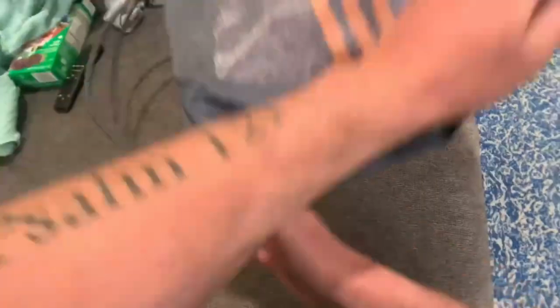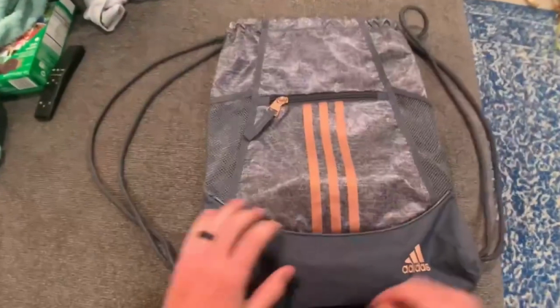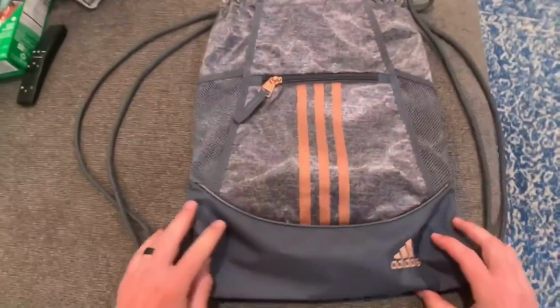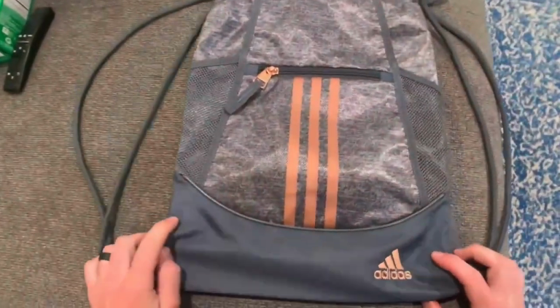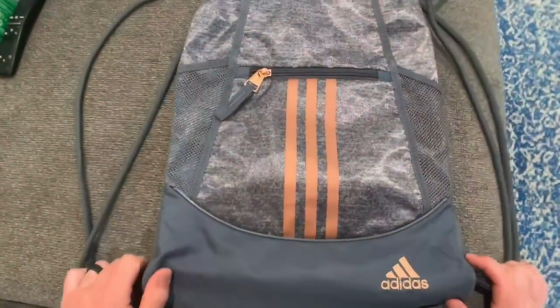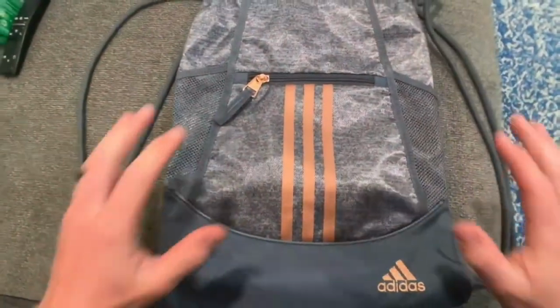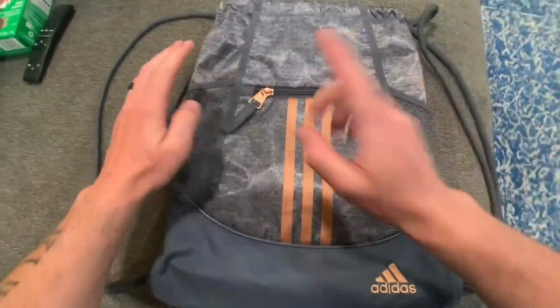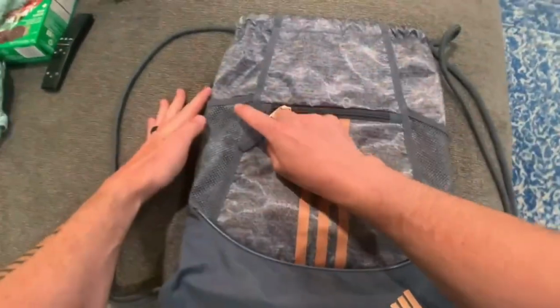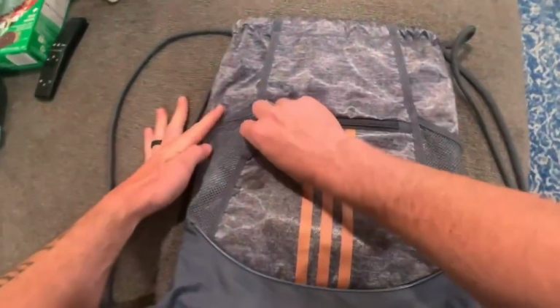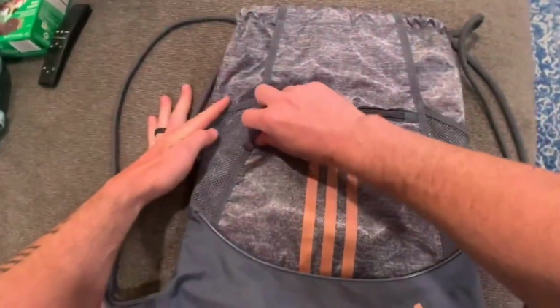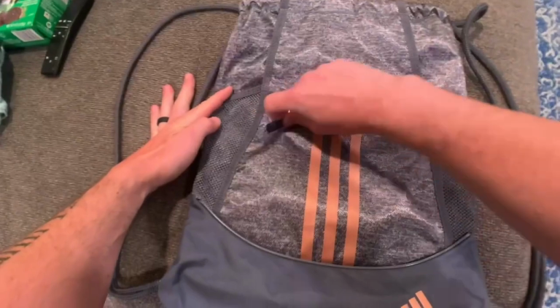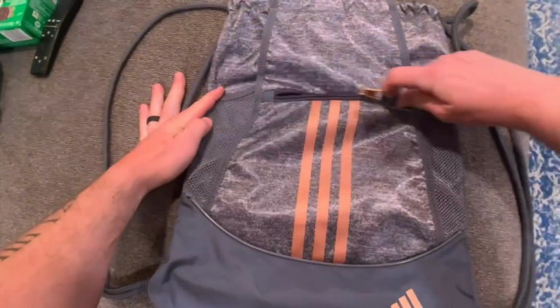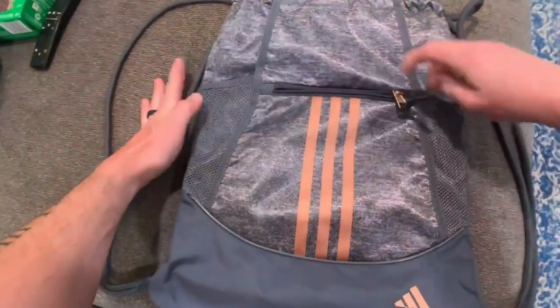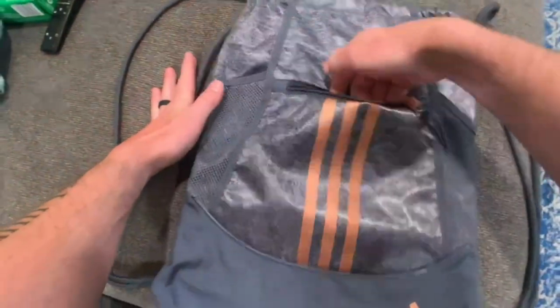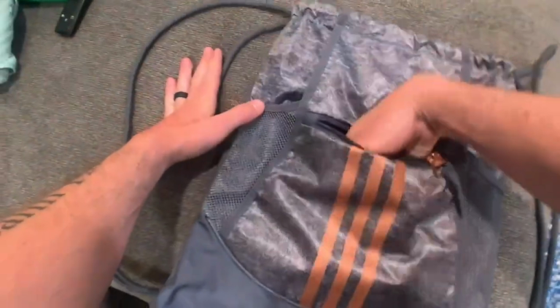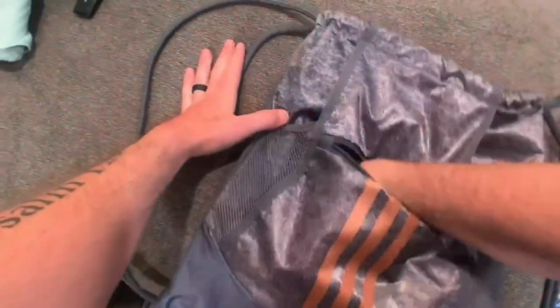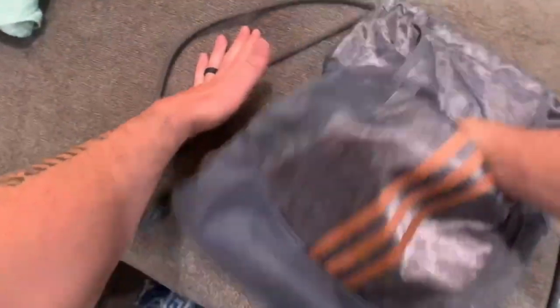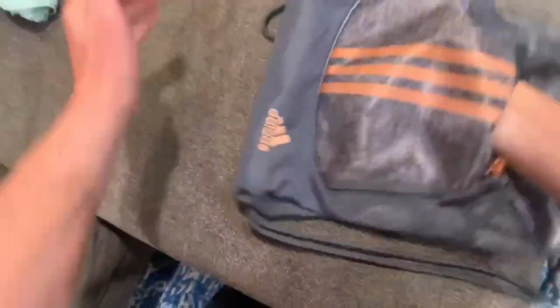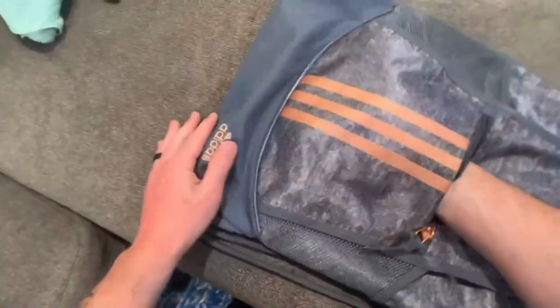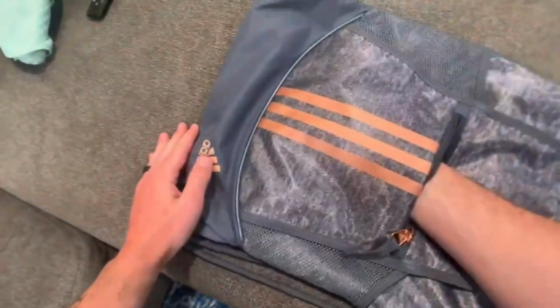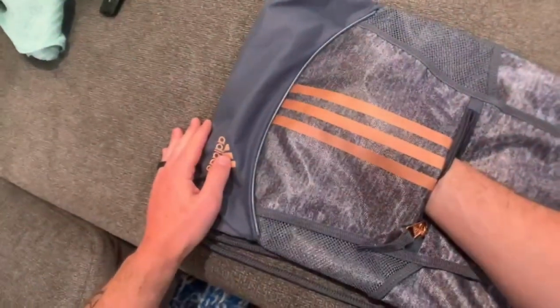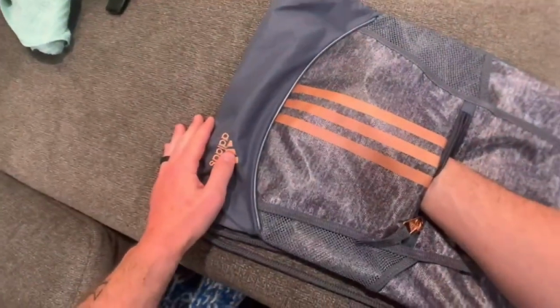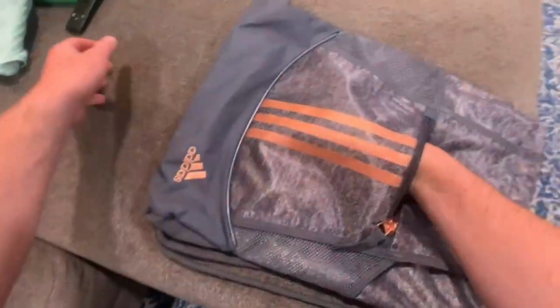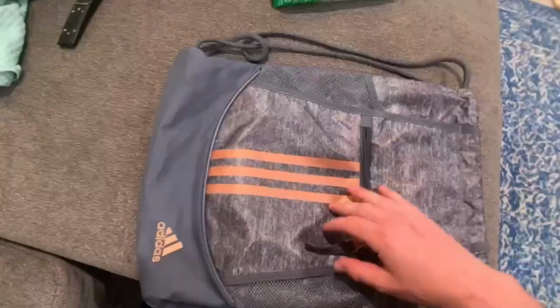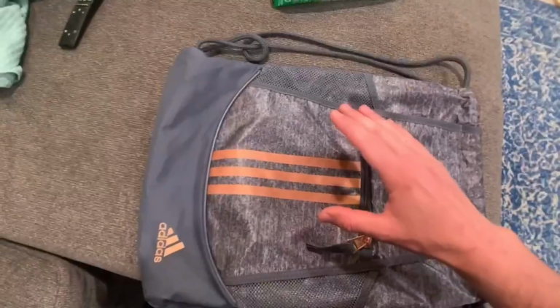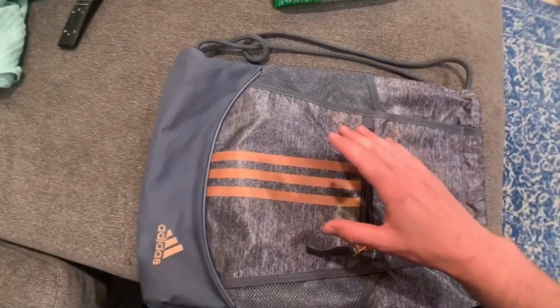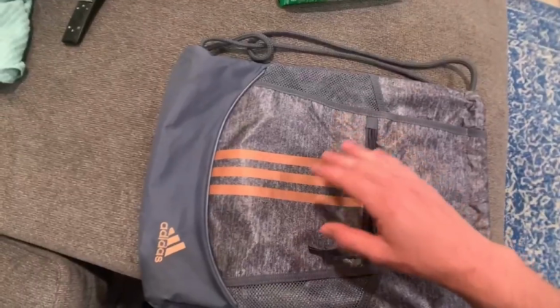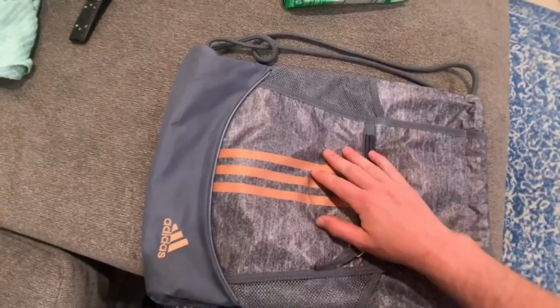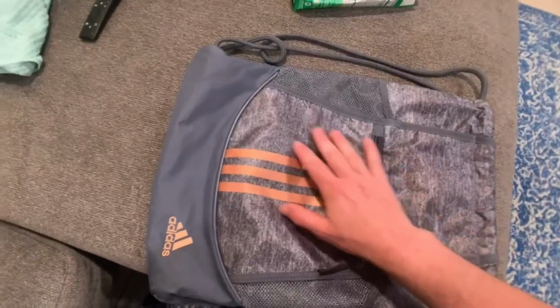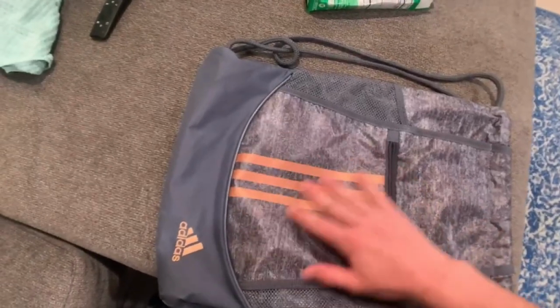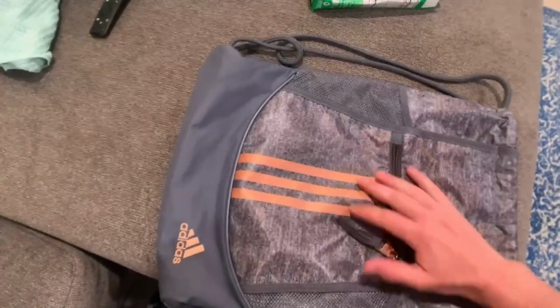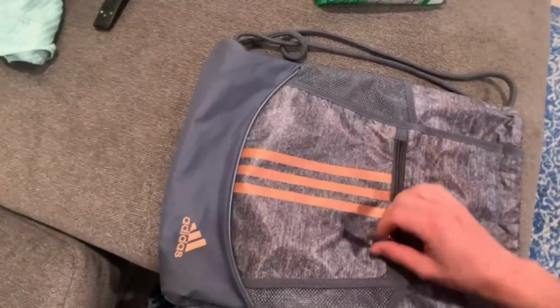Now we're going to go over some of the features of this drawstring bag. We've got a zipper pocket right here up front, and it fits quite a lot in there — phone, wallet, keys, everything that you need to put in here, you can do that.